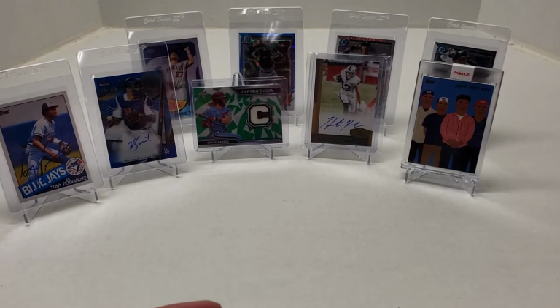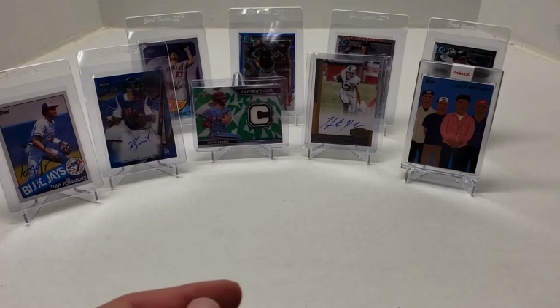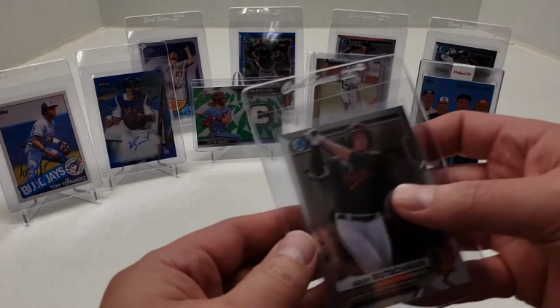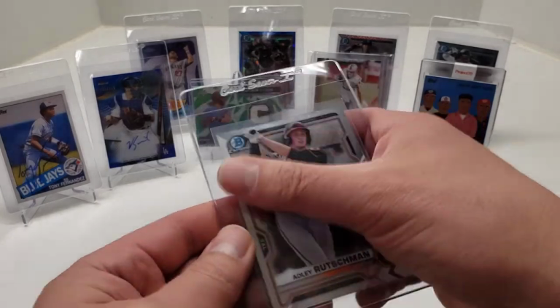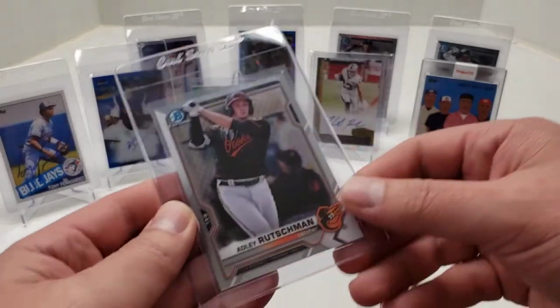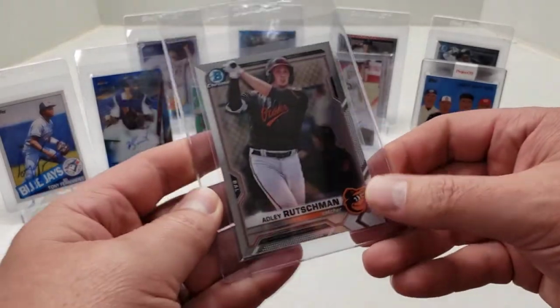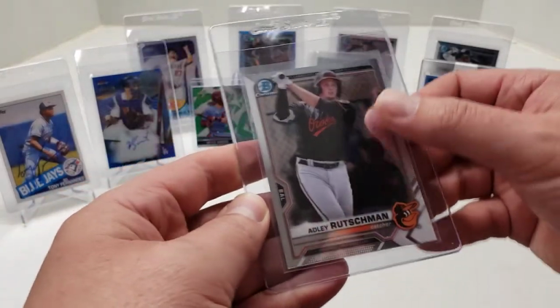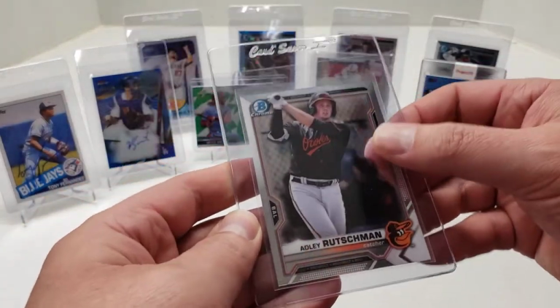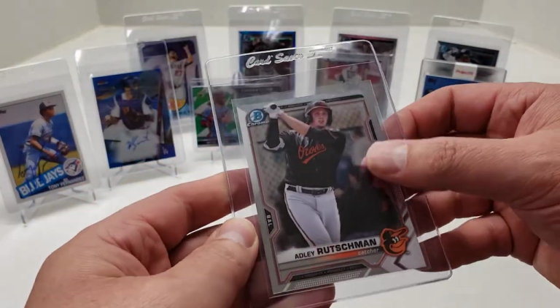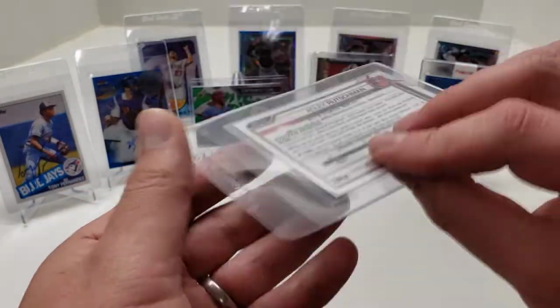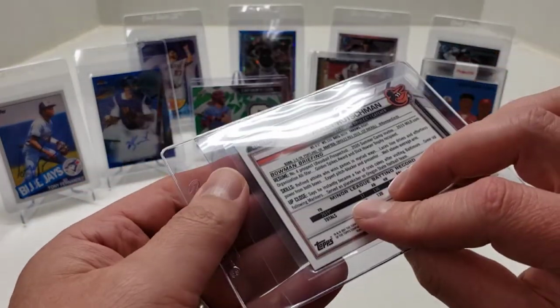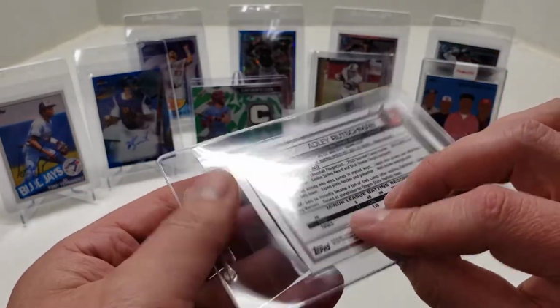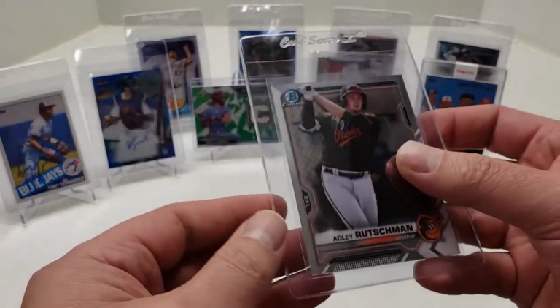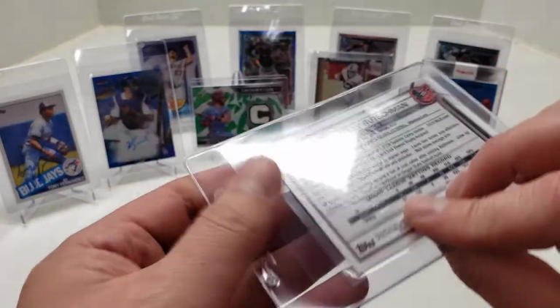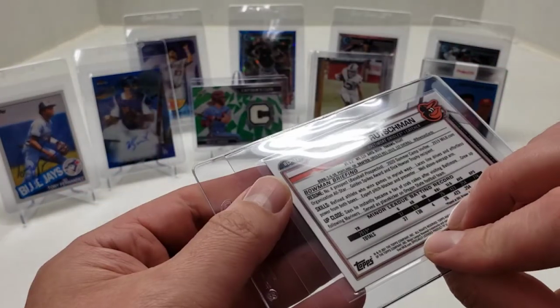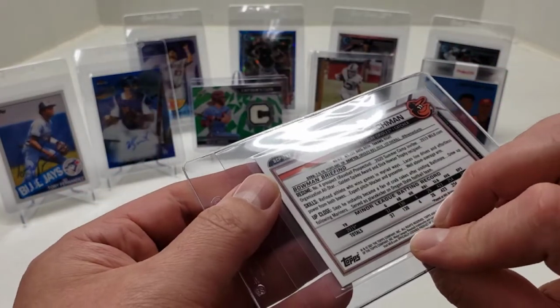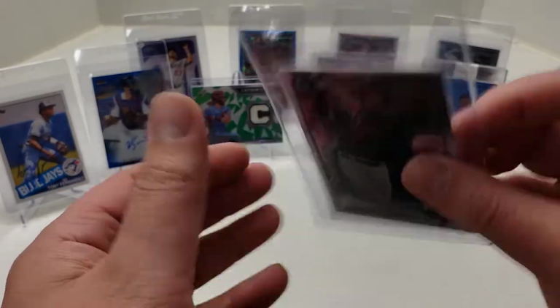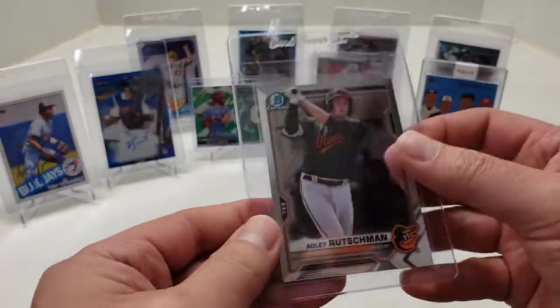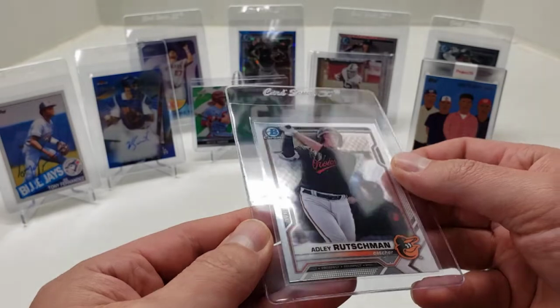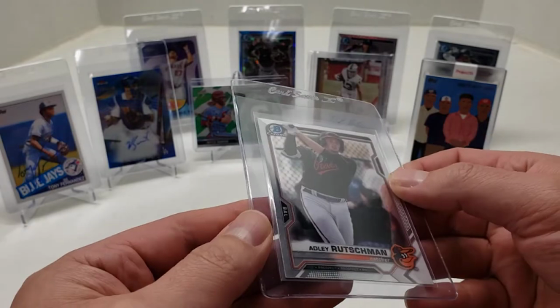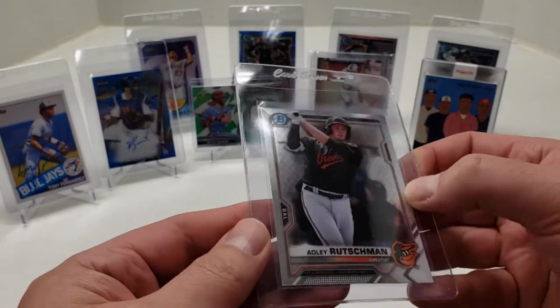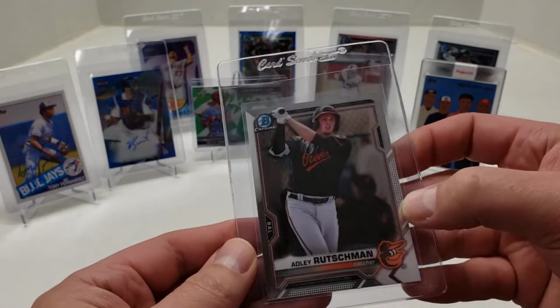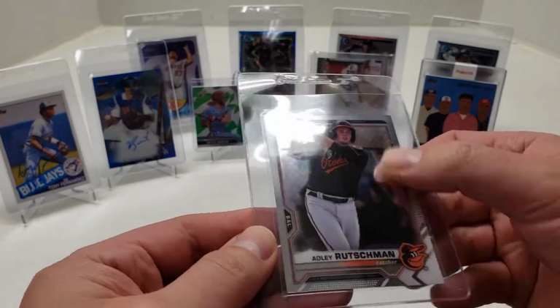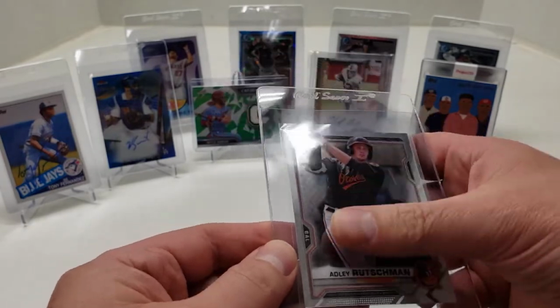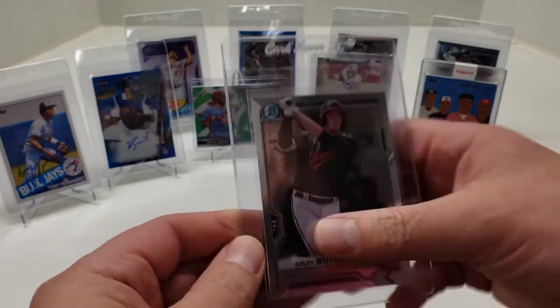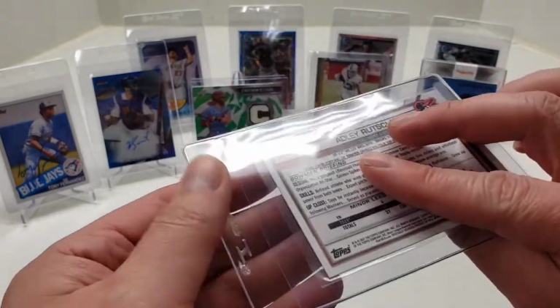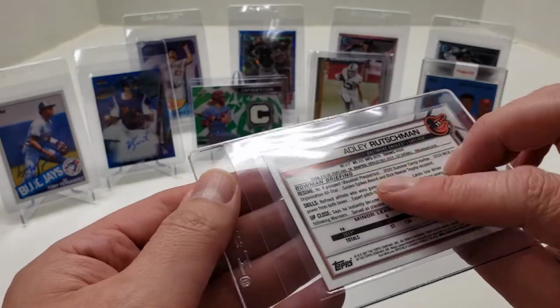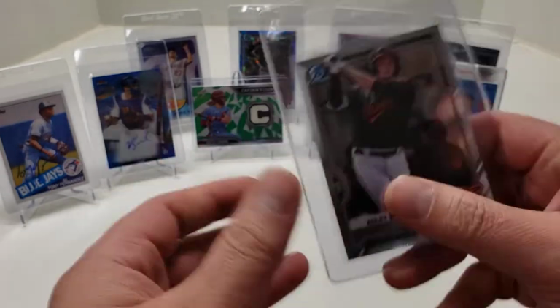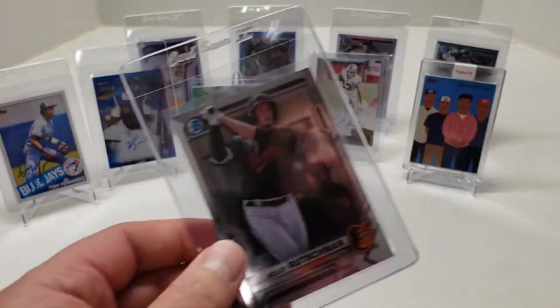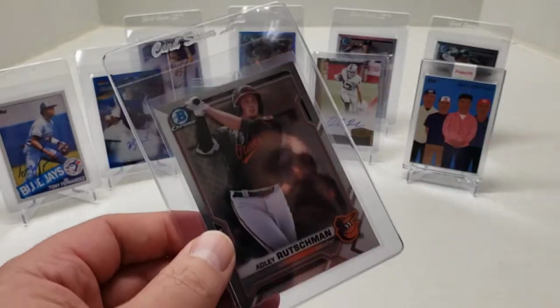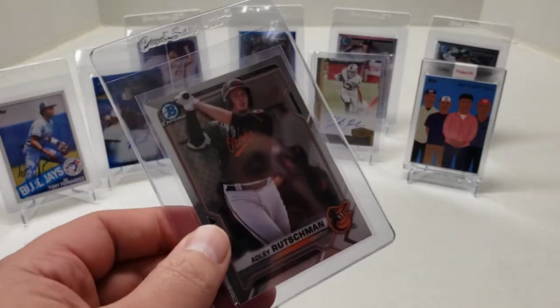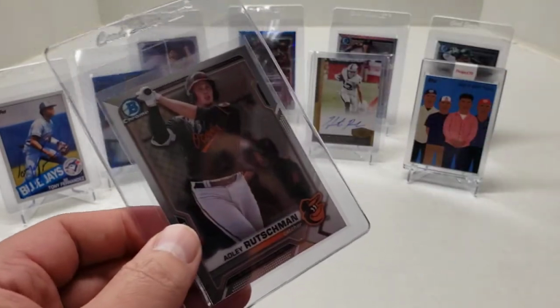Next one is another Adley — Bowman Chrome Prospects 2021. Not numbered, base. That's fine.